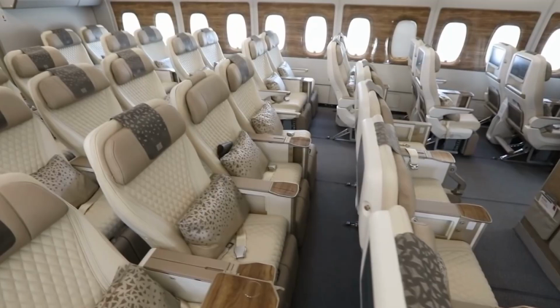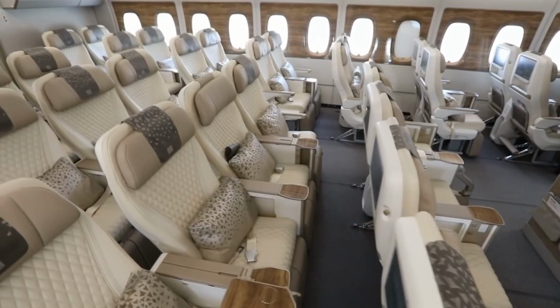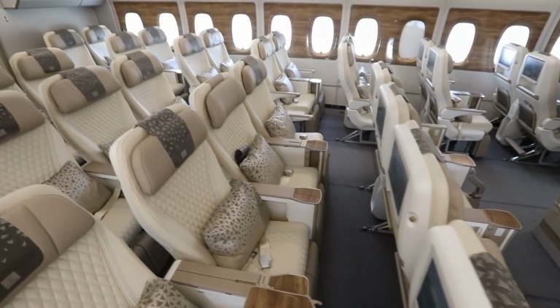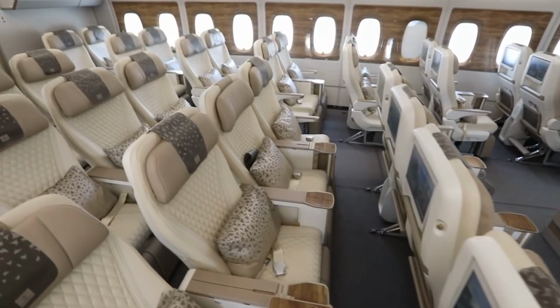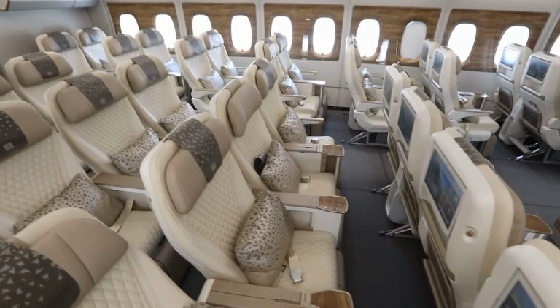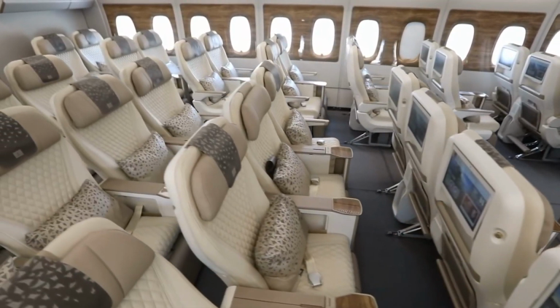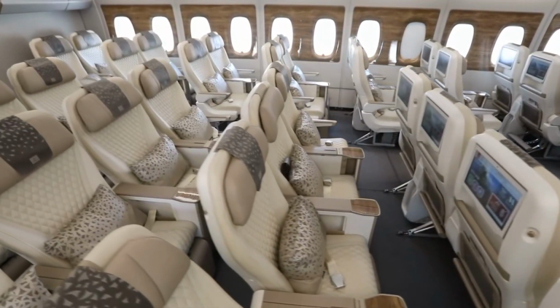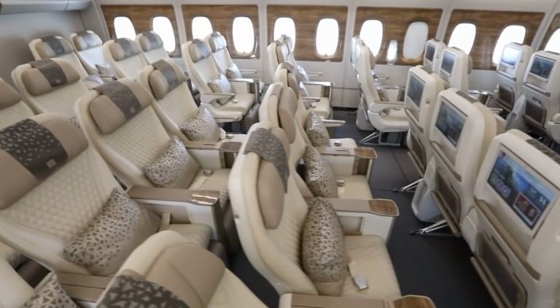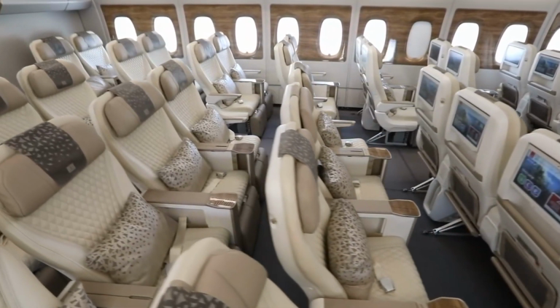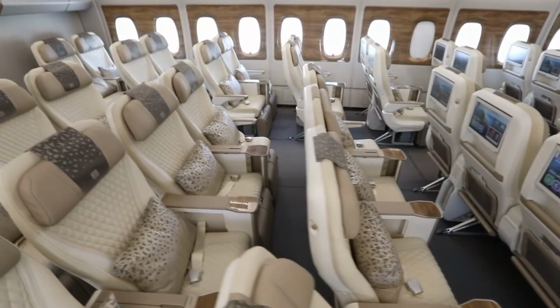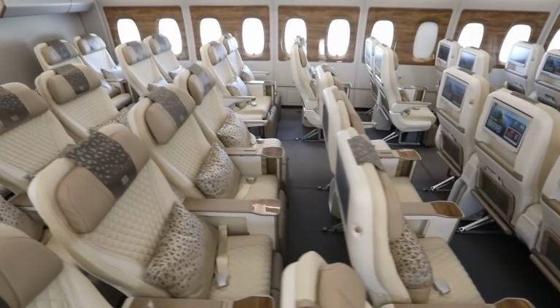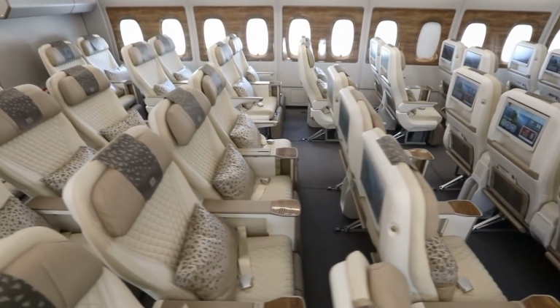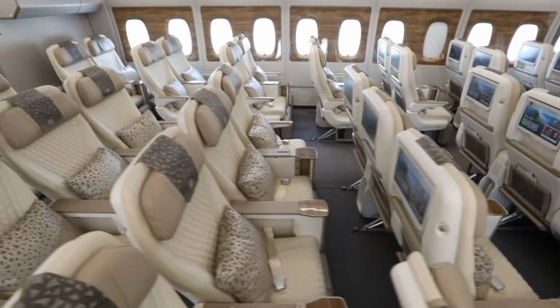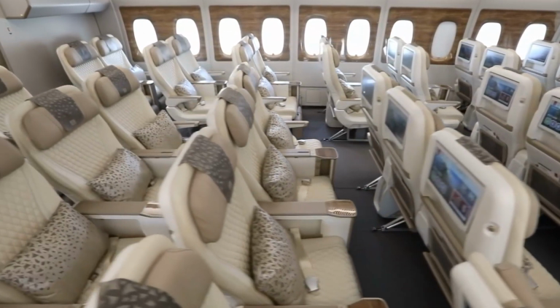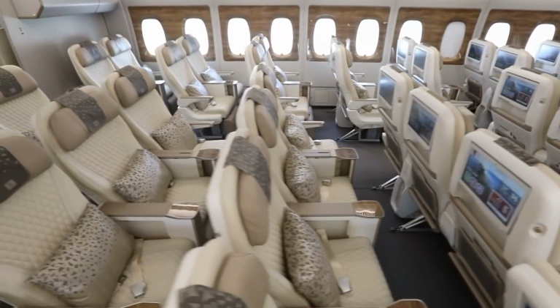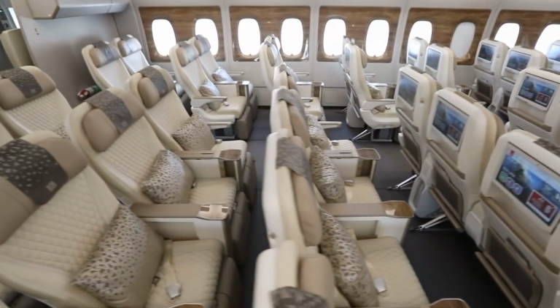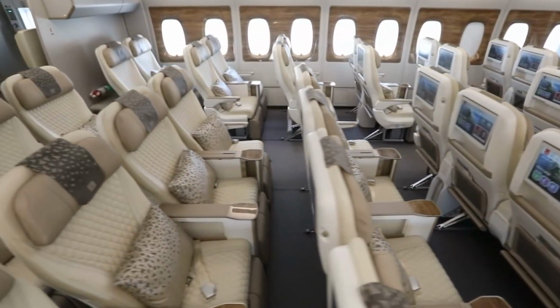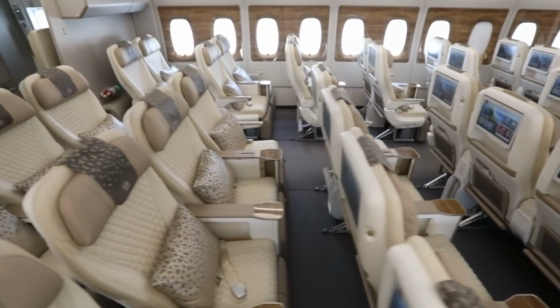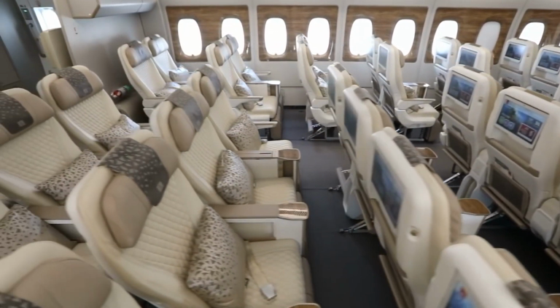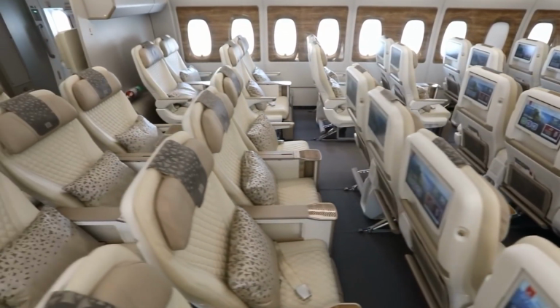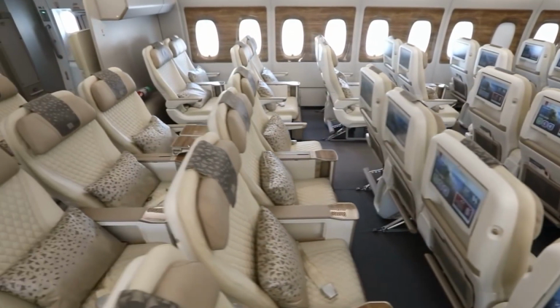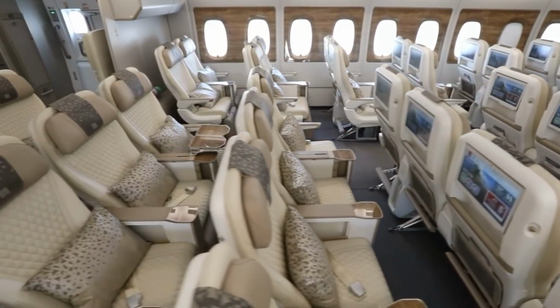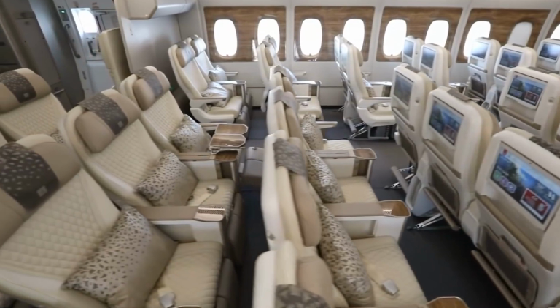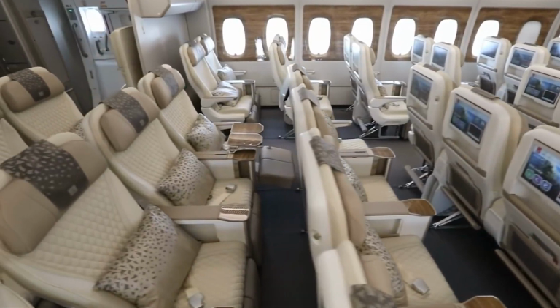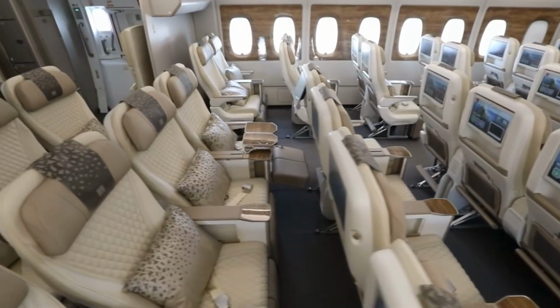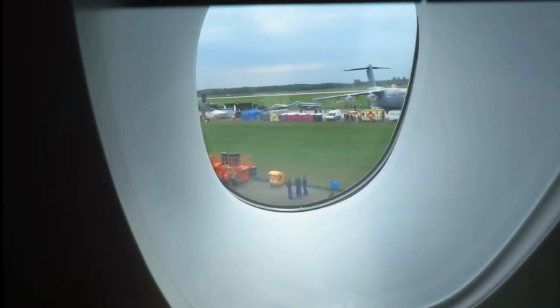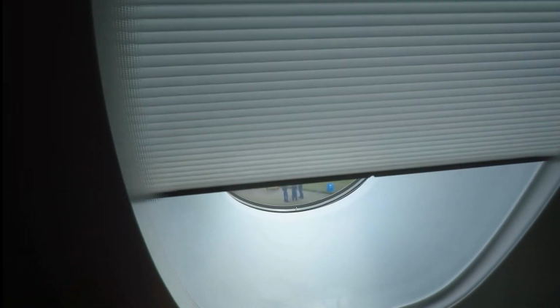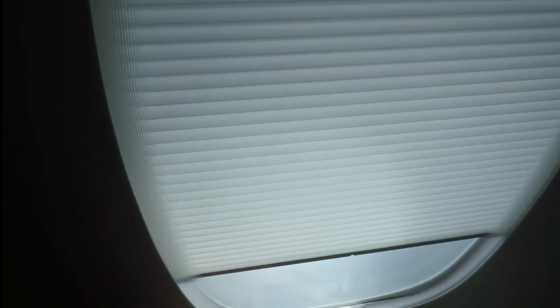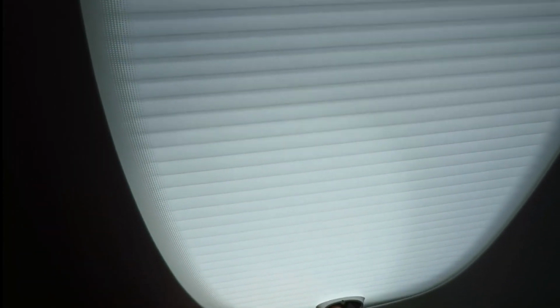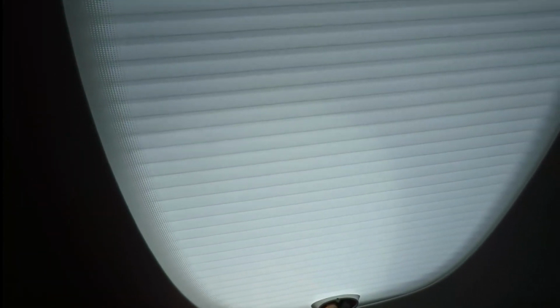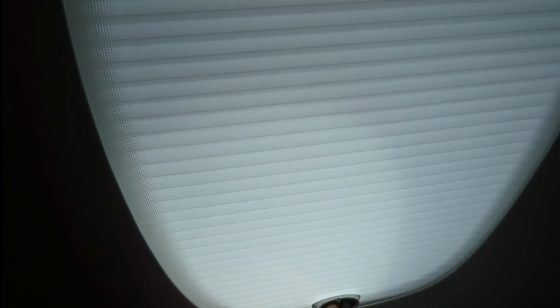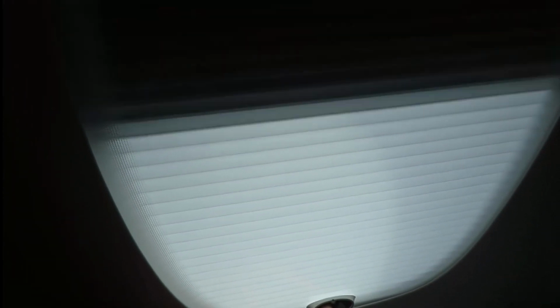A general cream and polished wood theme continues through the entire cabin, striking the perfect balance between luxury and opulence and a clean and open design language. Electric window shades black out unwanted light.